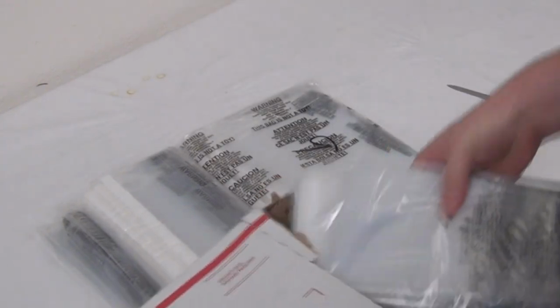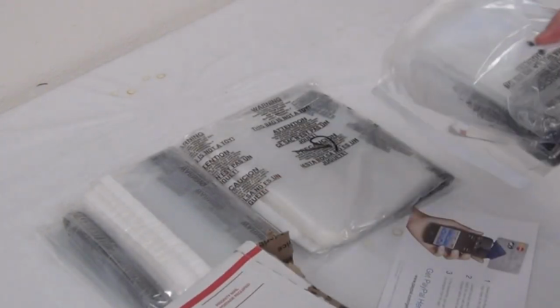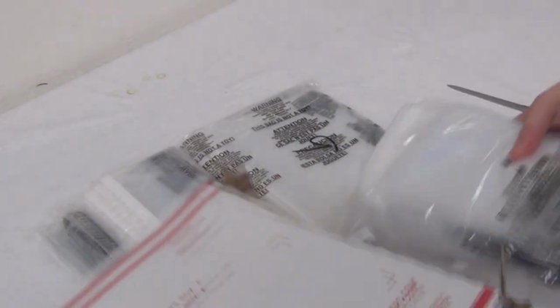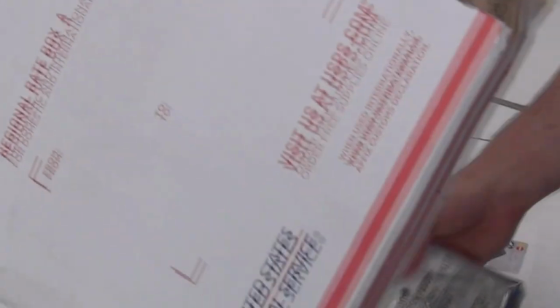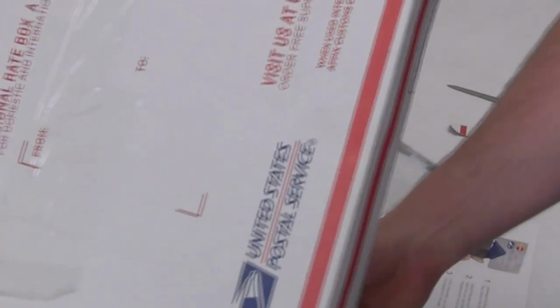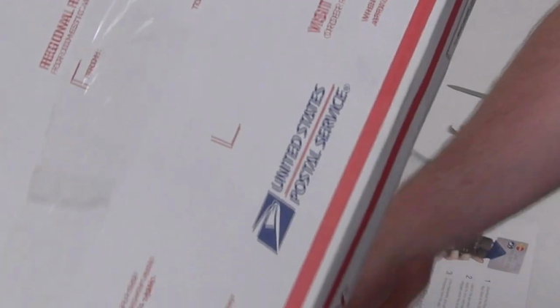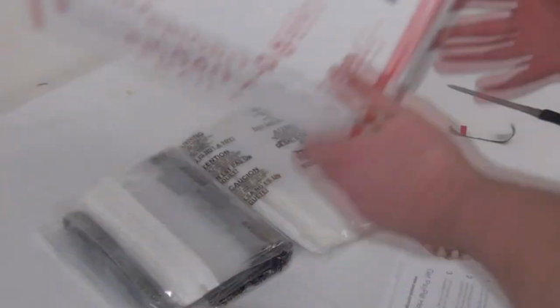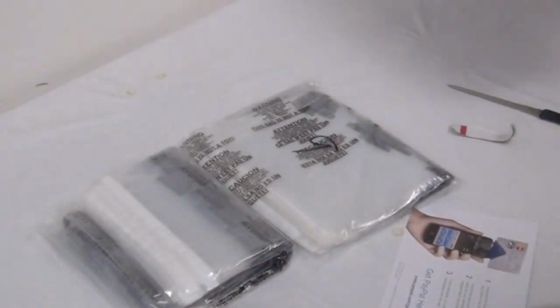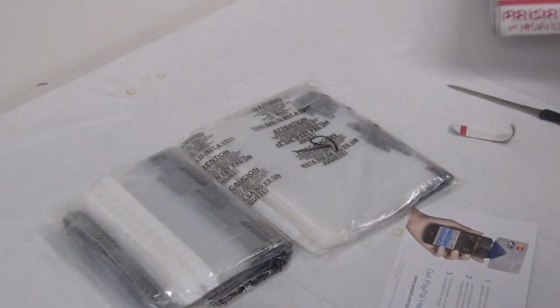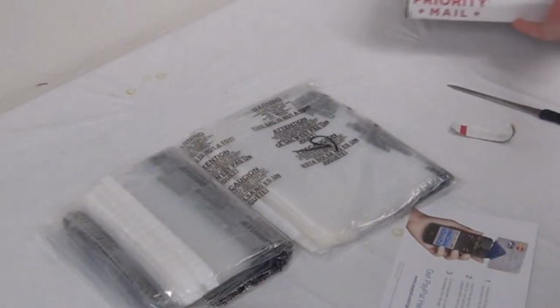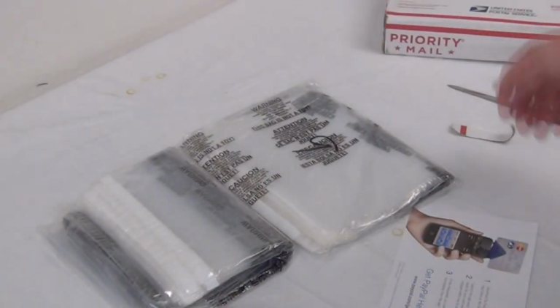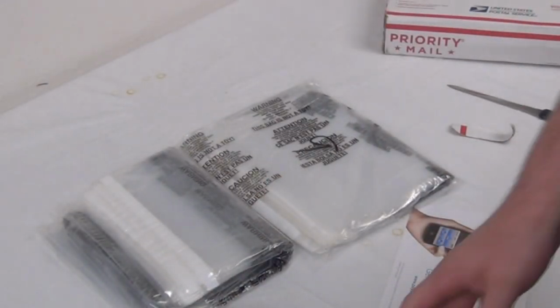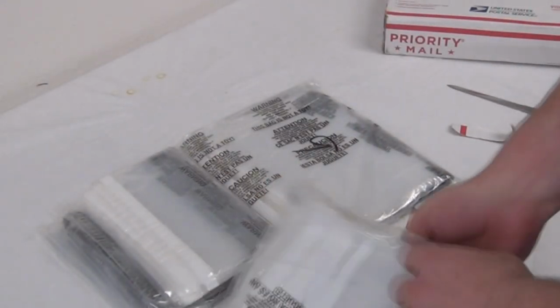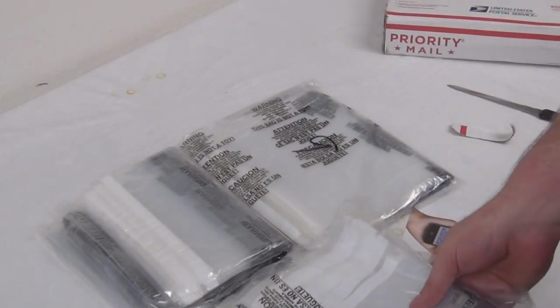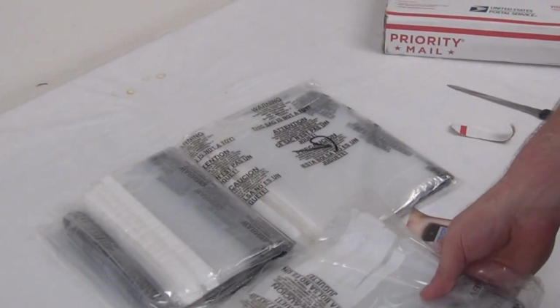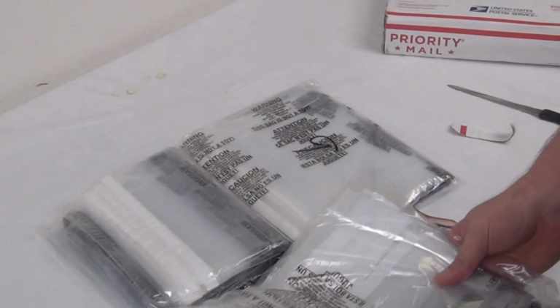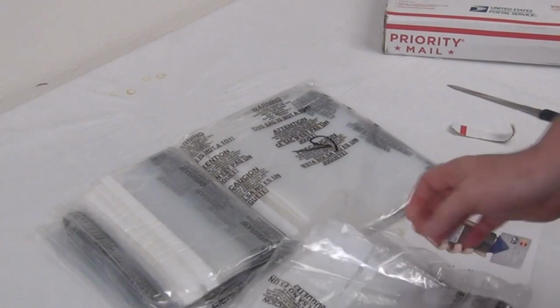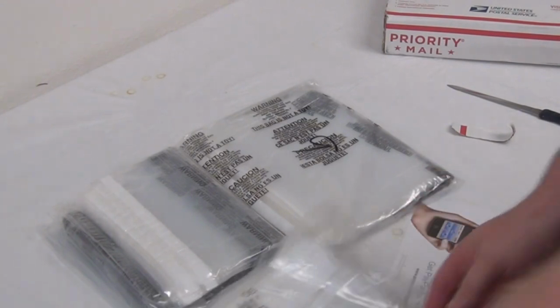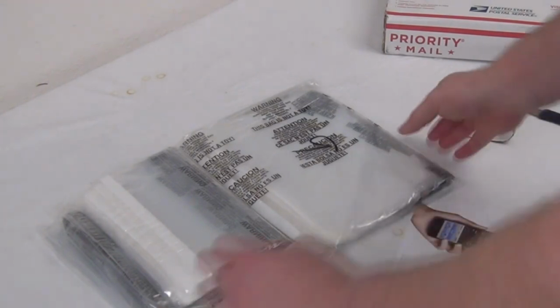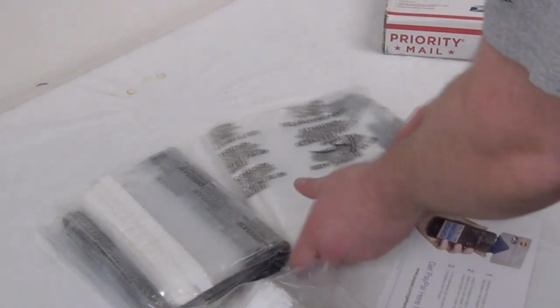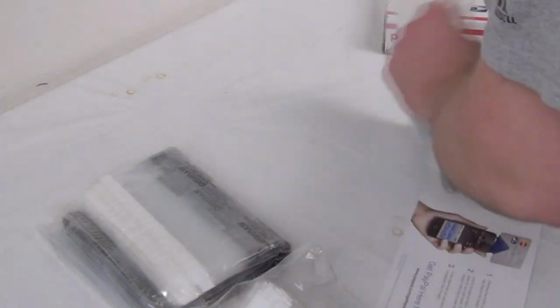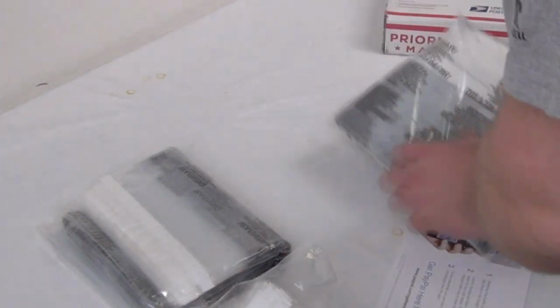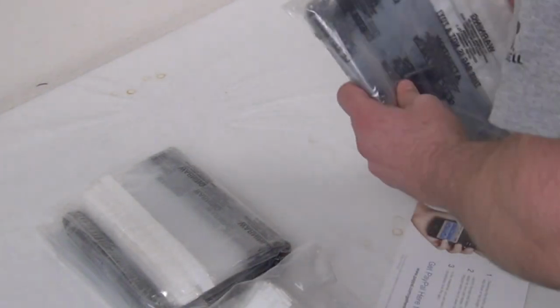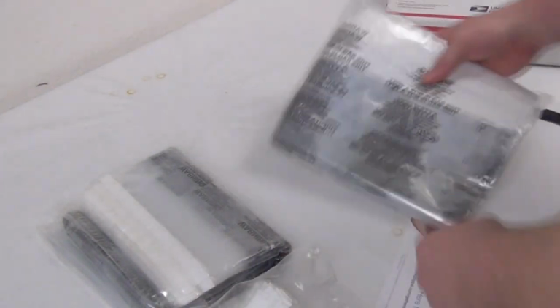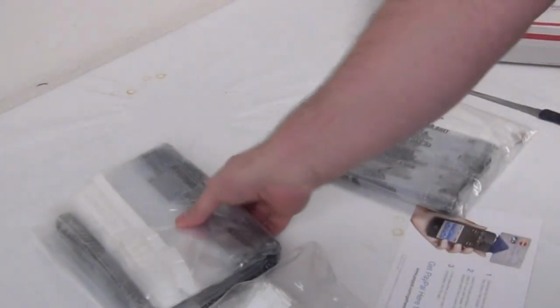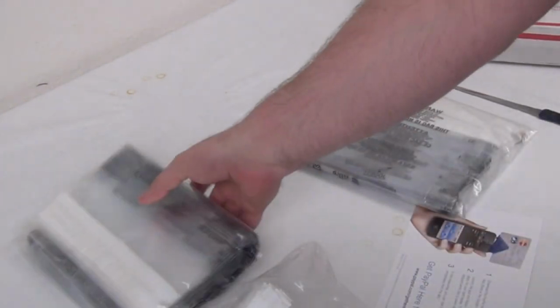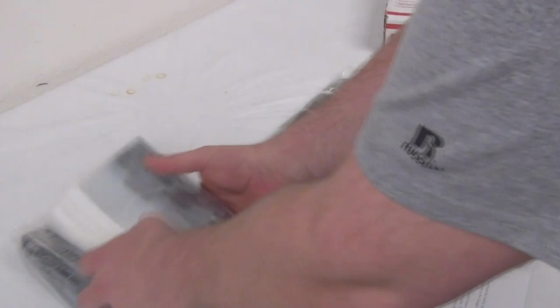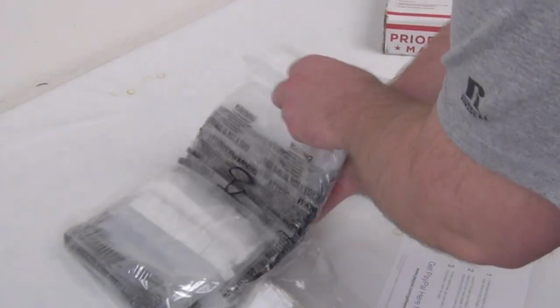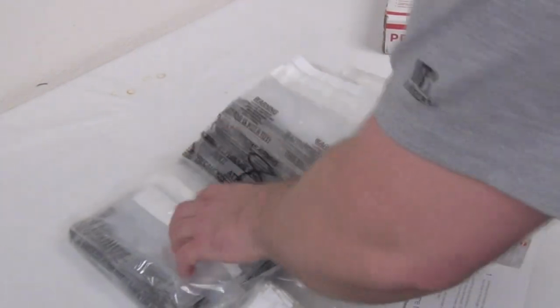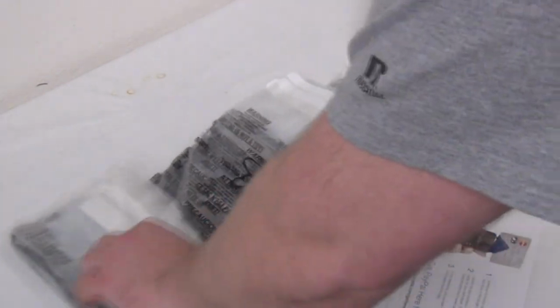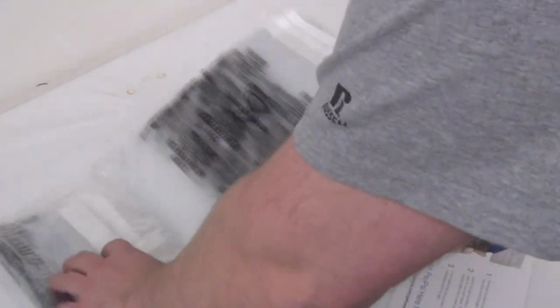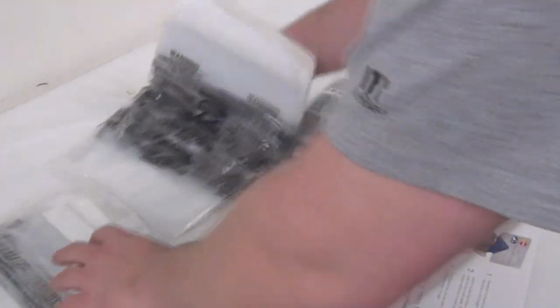They have an FBA account and they also sell on FBA. So what these are — they're going to be all the different size bags that I ordered from them.